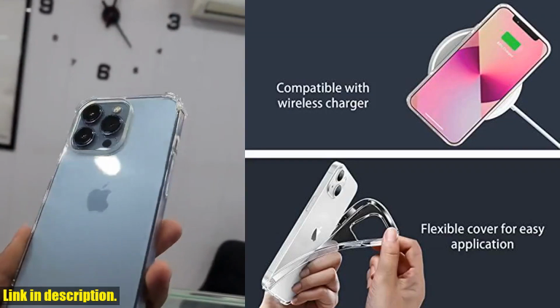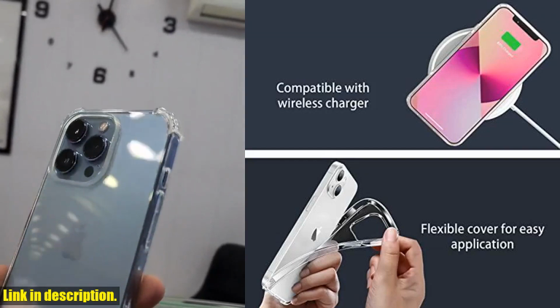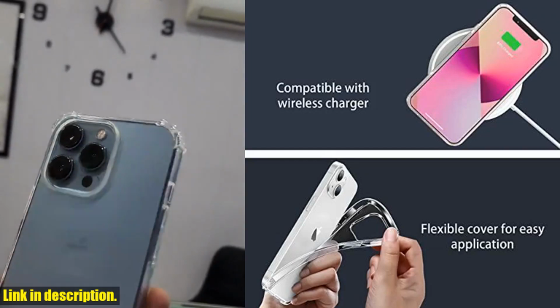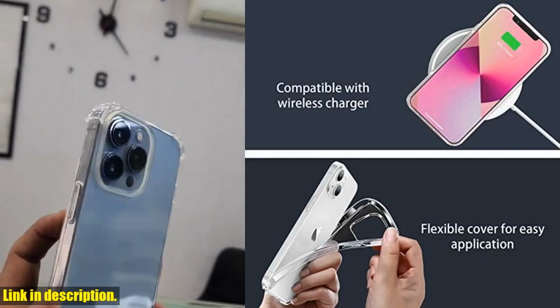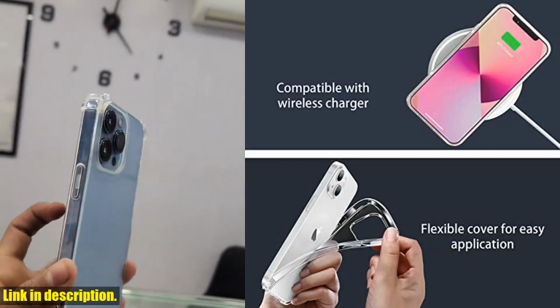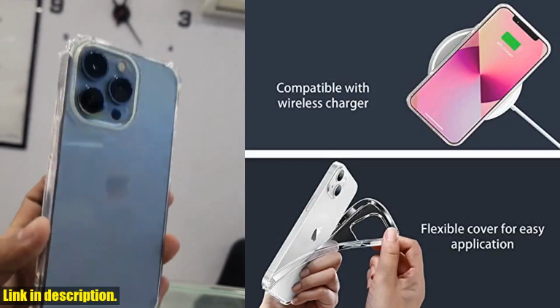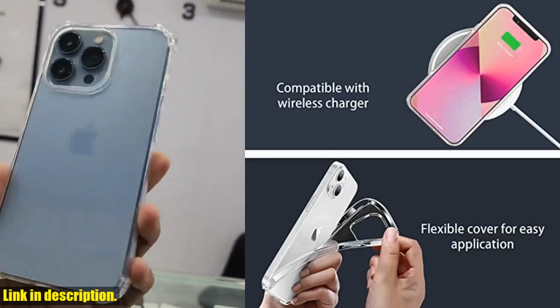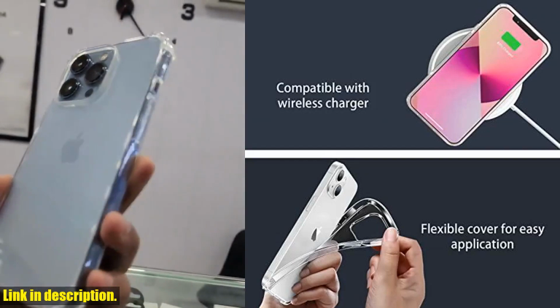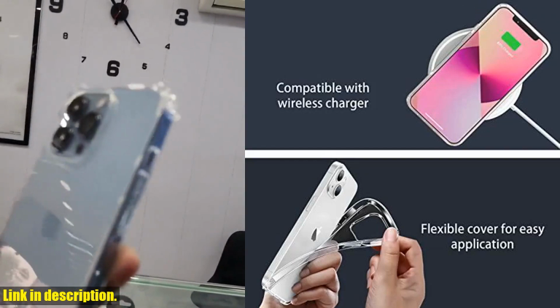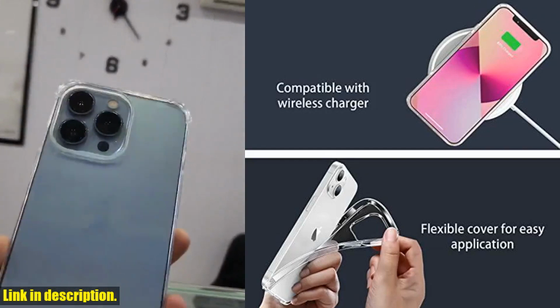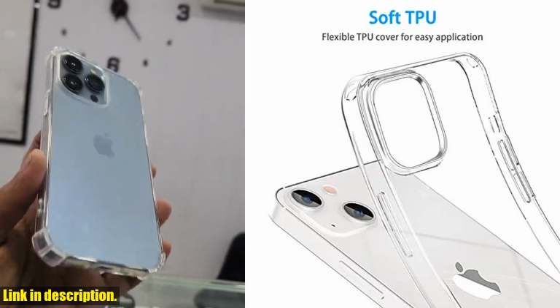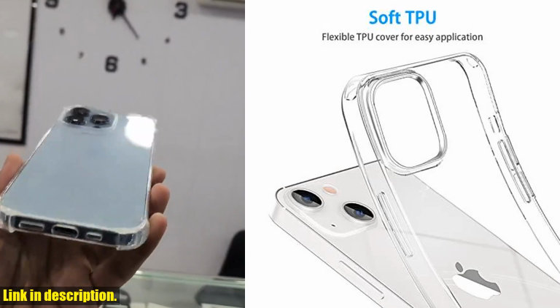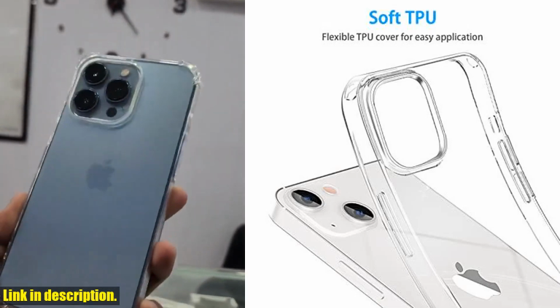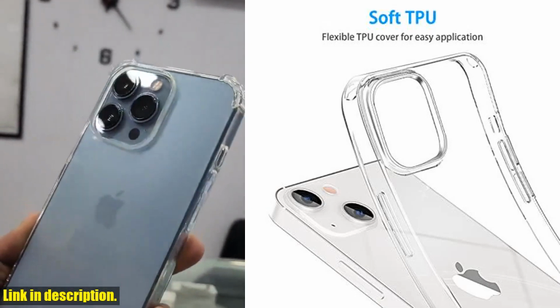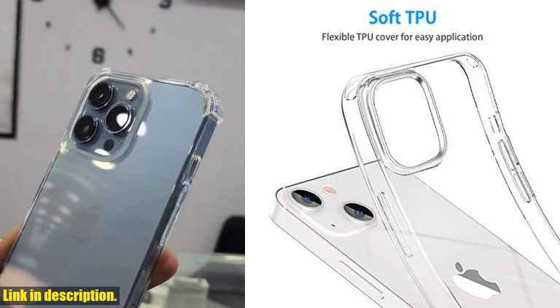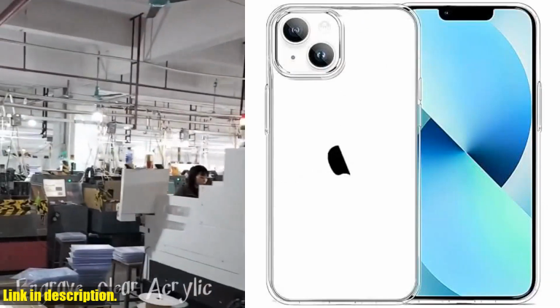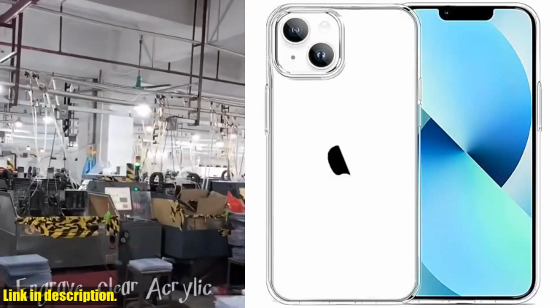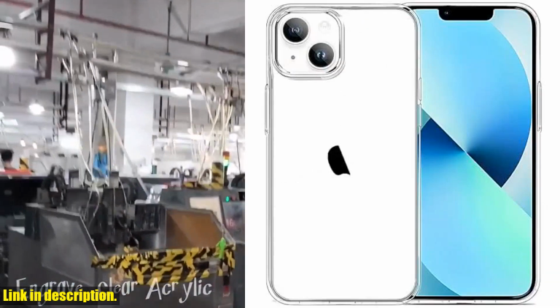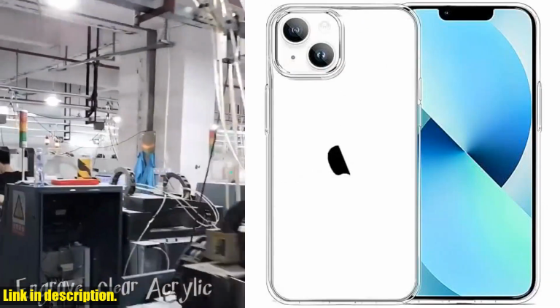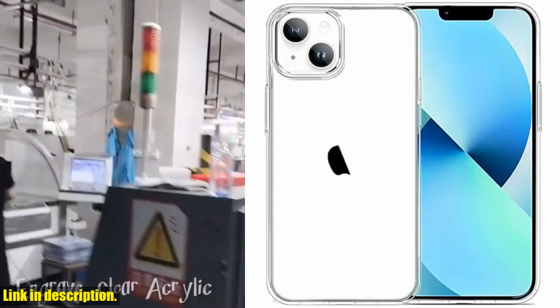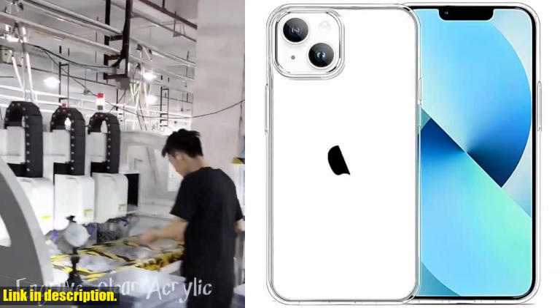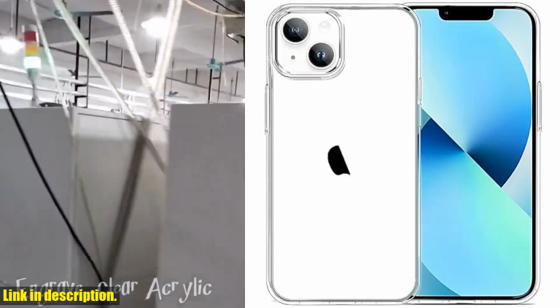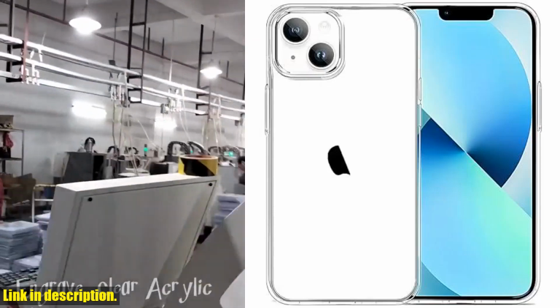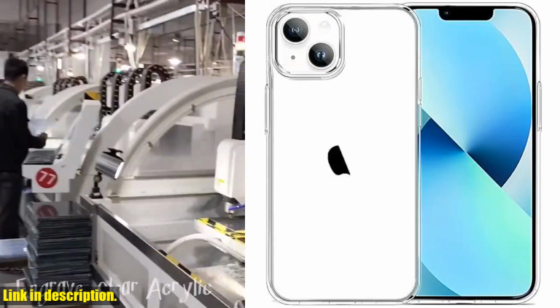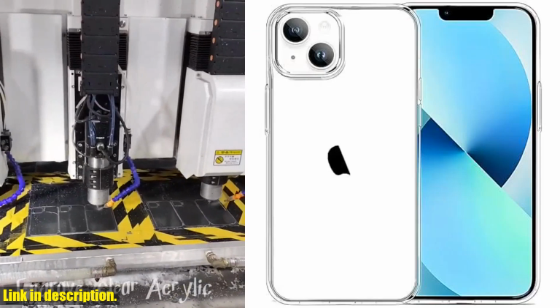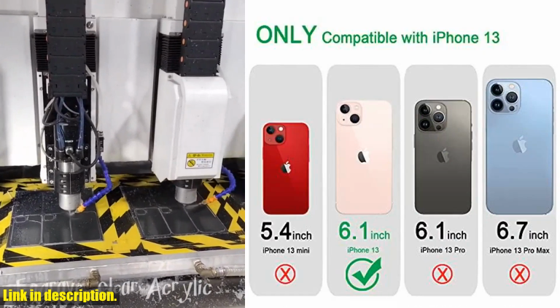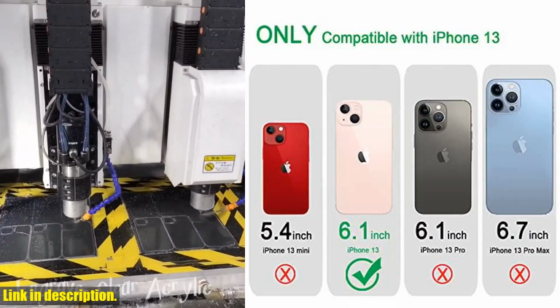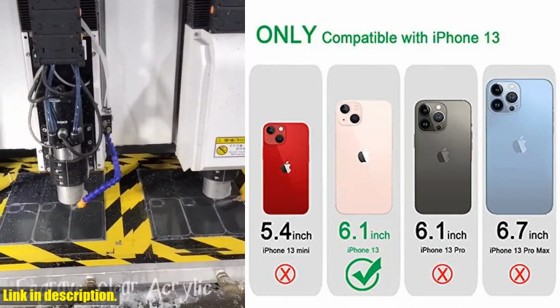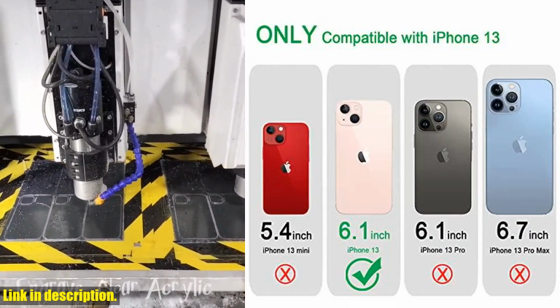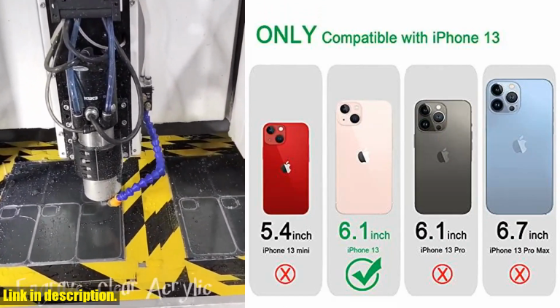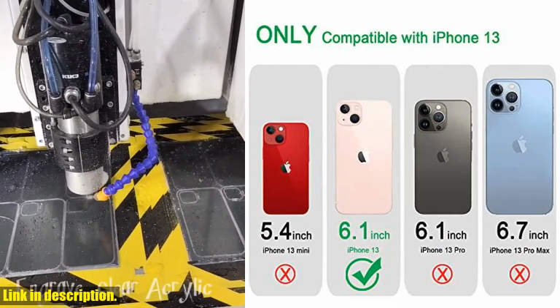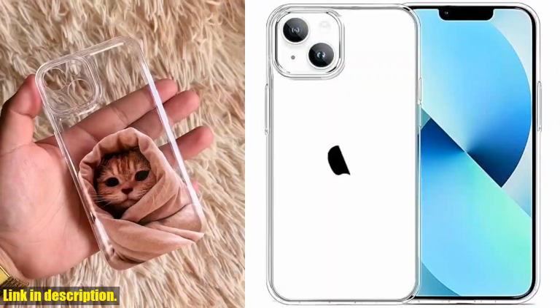The case is only compatible with the iPhone 13 2021 6.1-inch model and is designed to fit perfectly with the phone's two cameras. It comes in a clear design that can perfectly match the pink, blue, midnight, starlight, and red iPhone 13 colors.